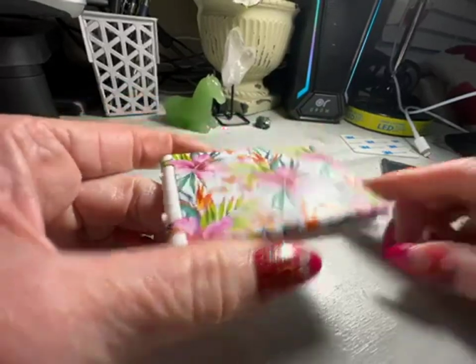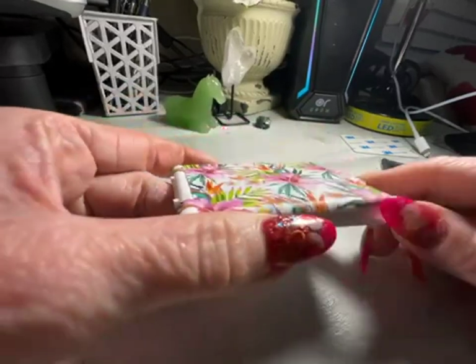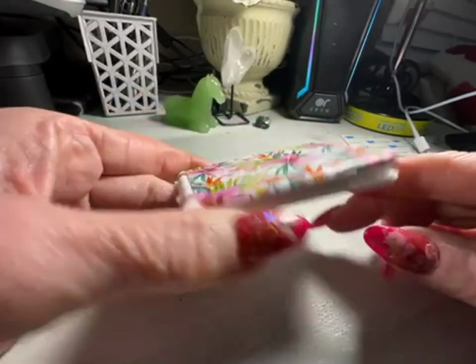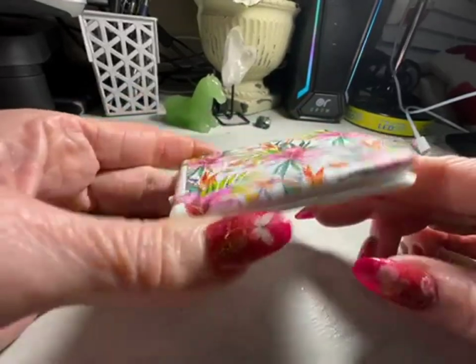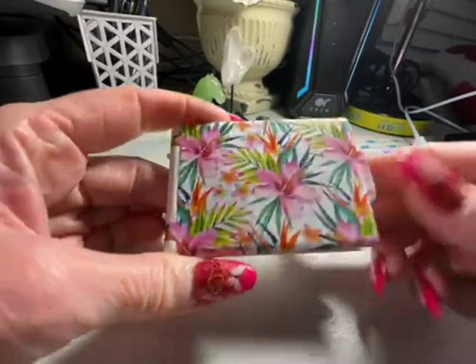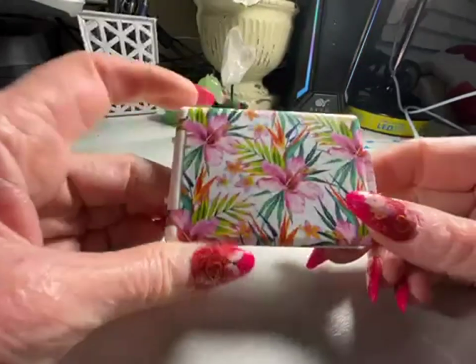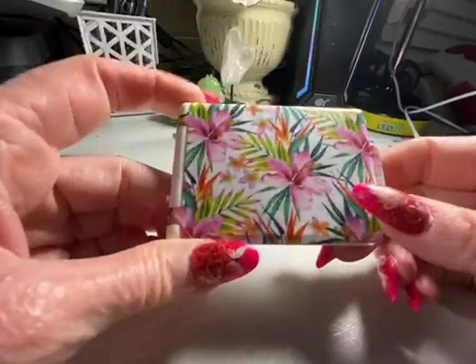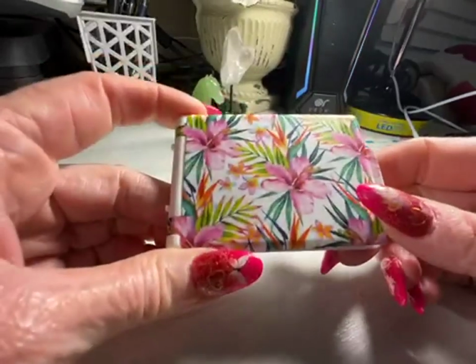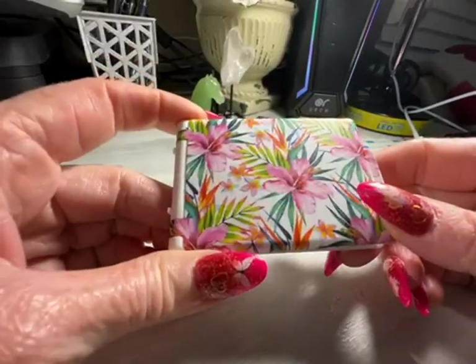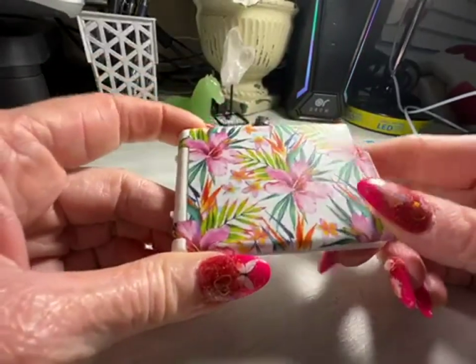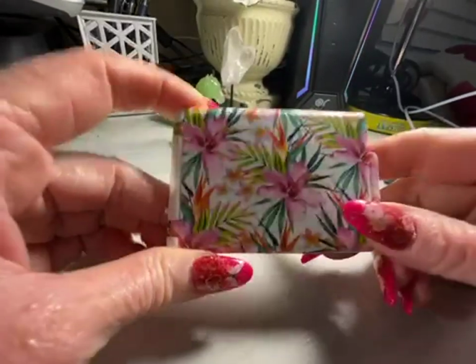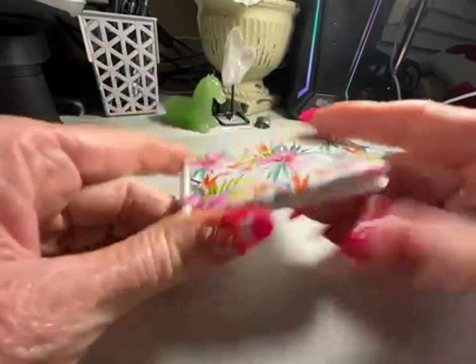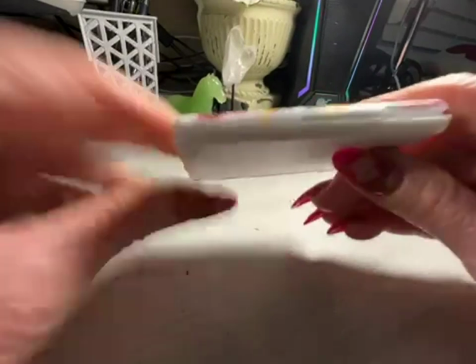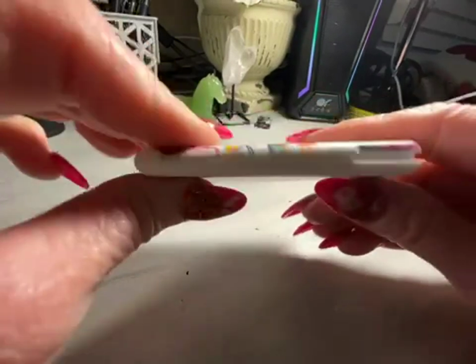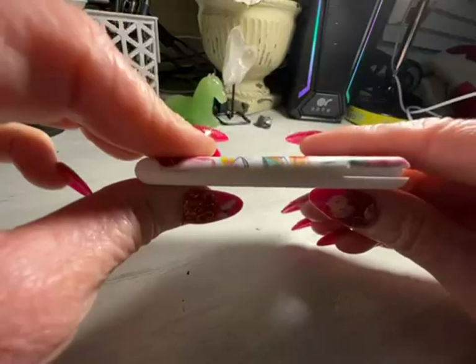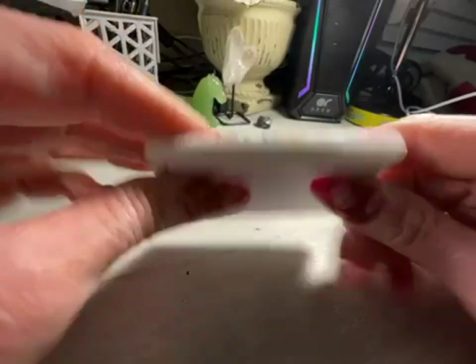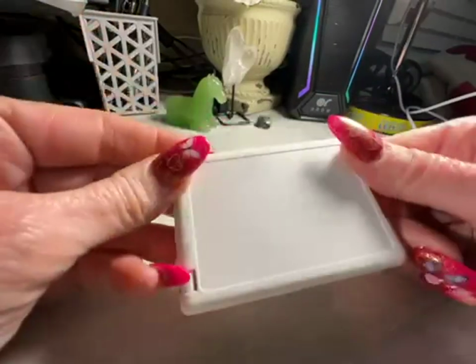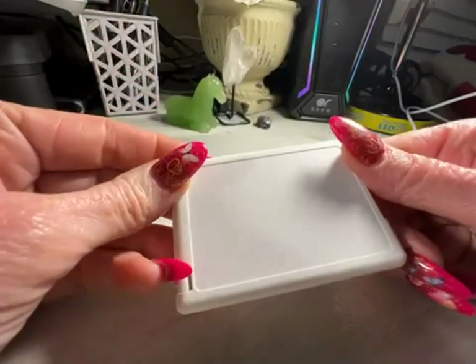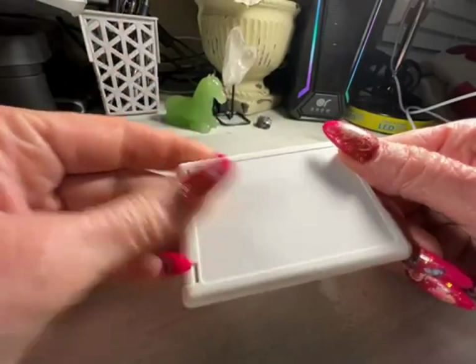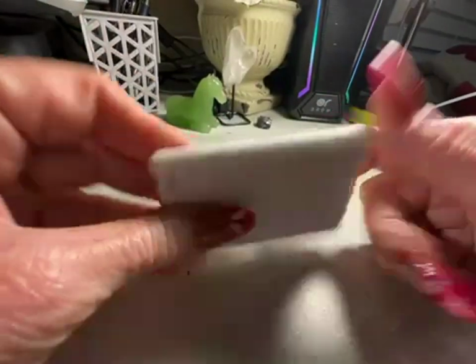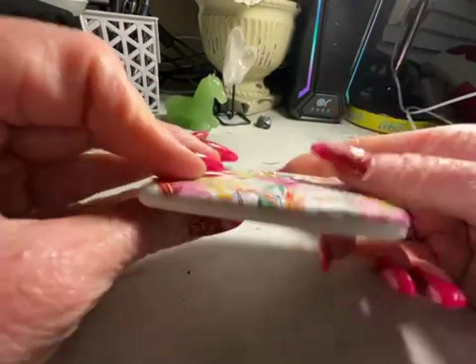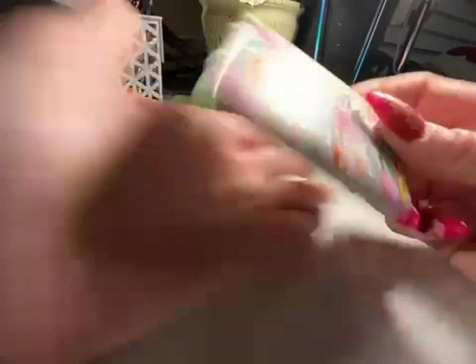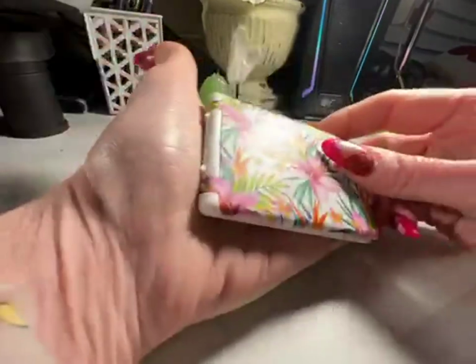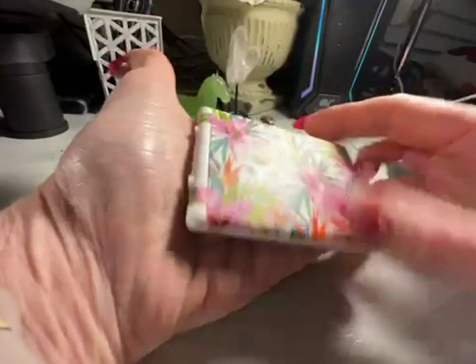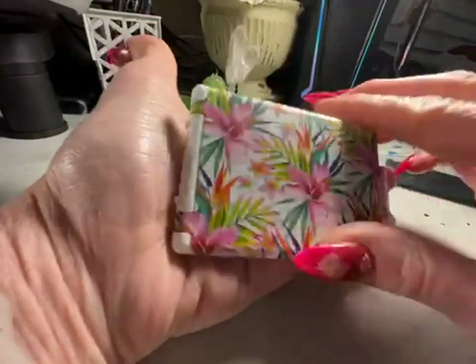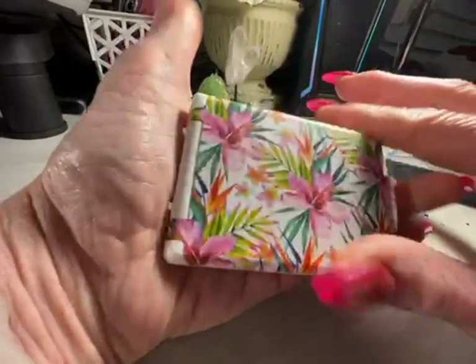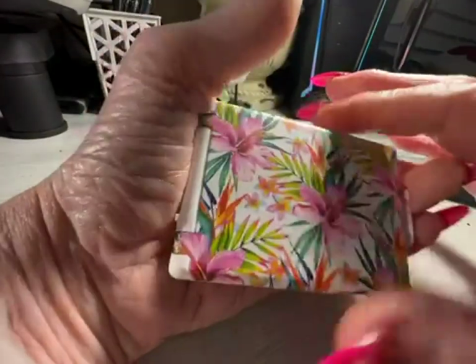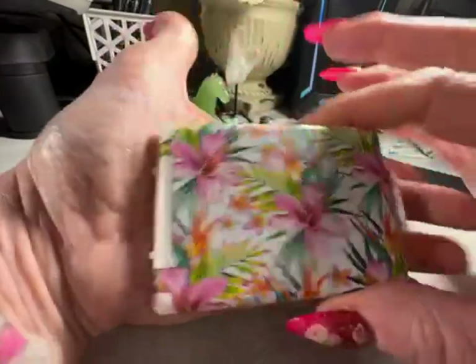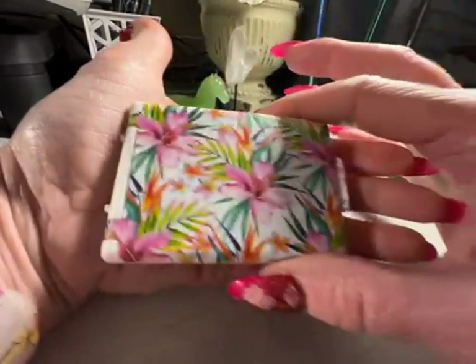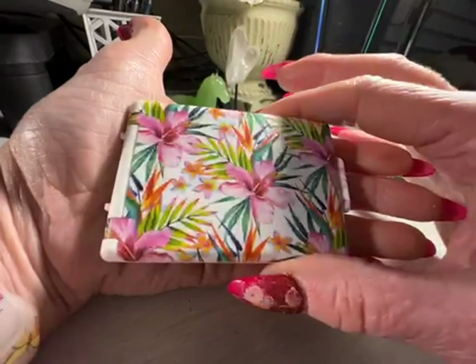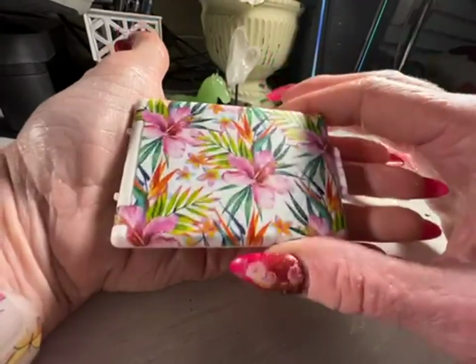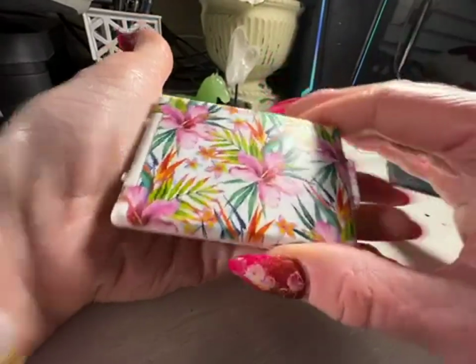This little glasses case, it's just brilliant. It is so small, just really tiny. You can see it will just fit right into the palm of my hand.